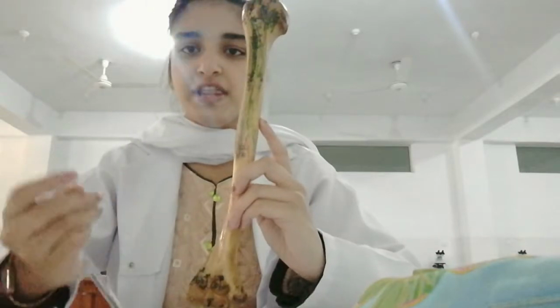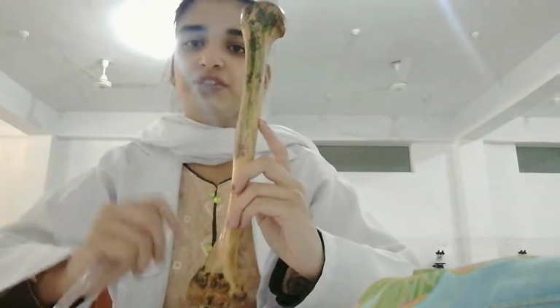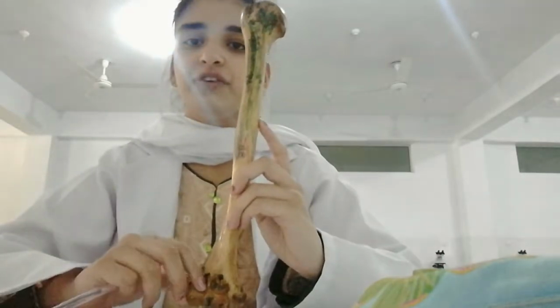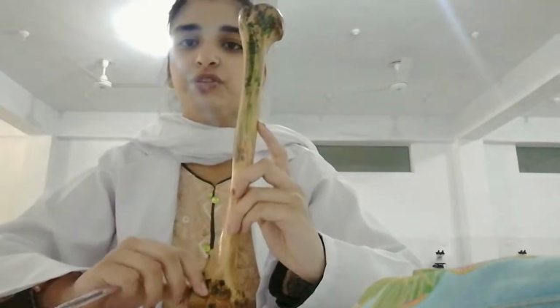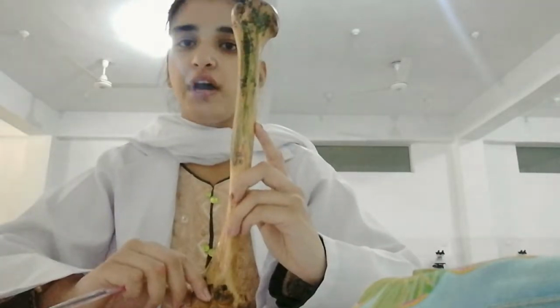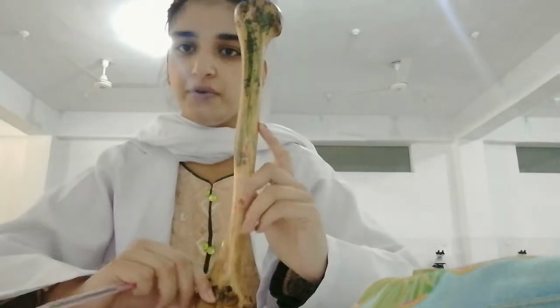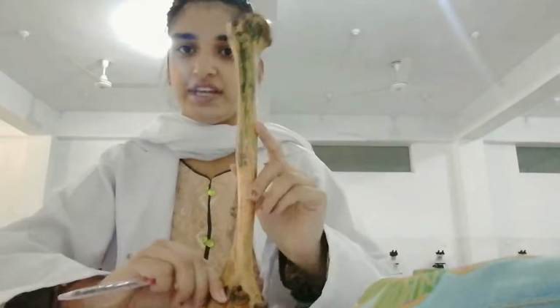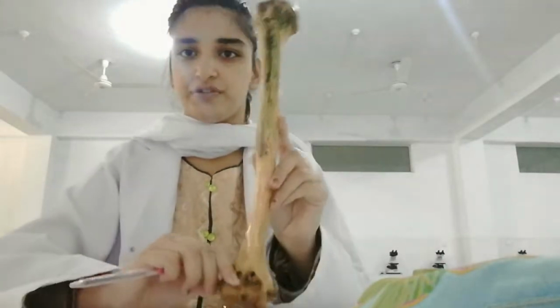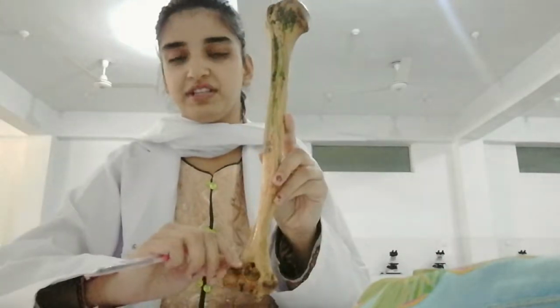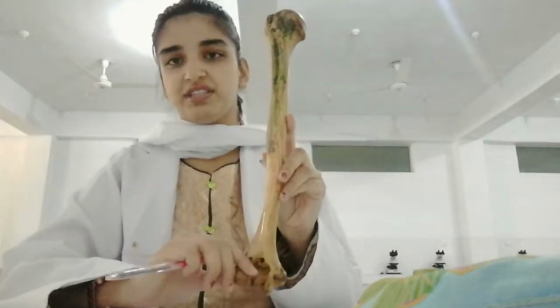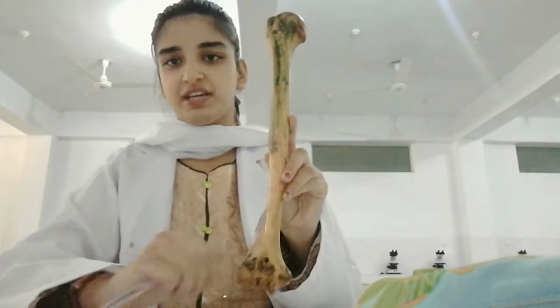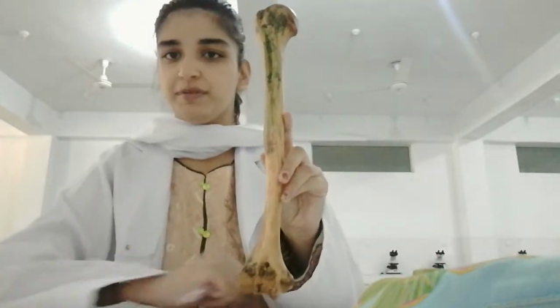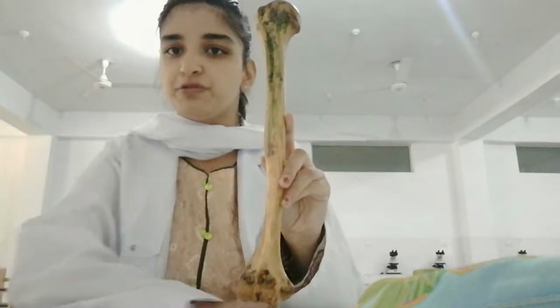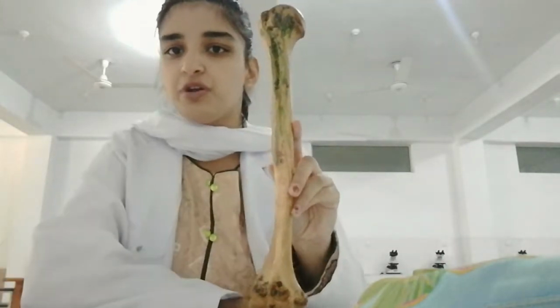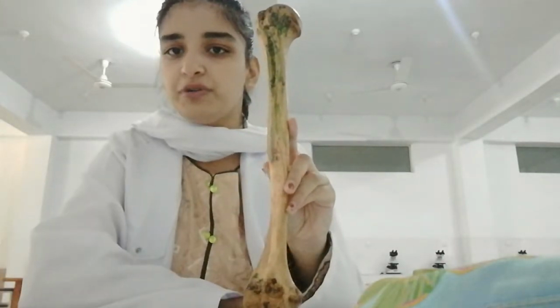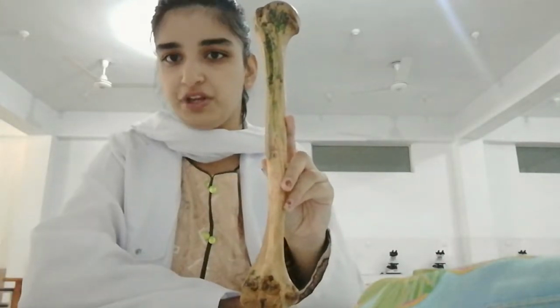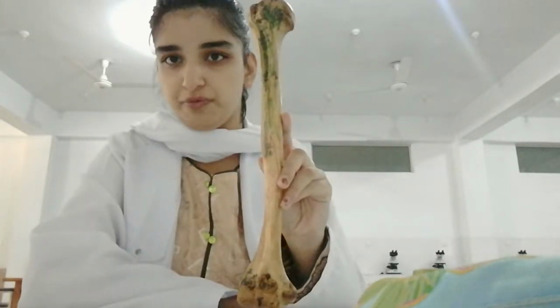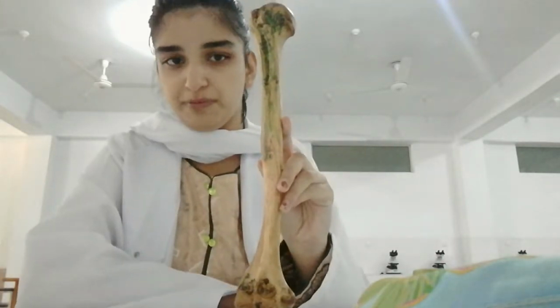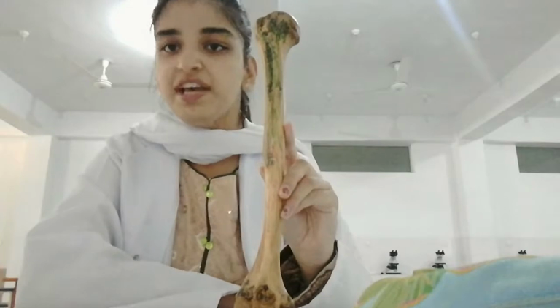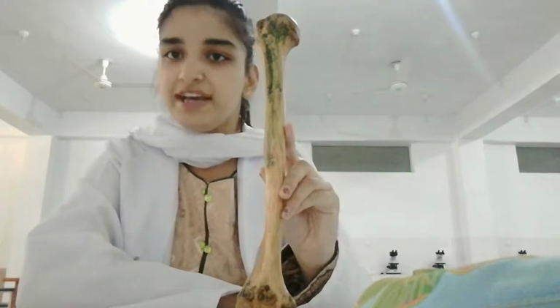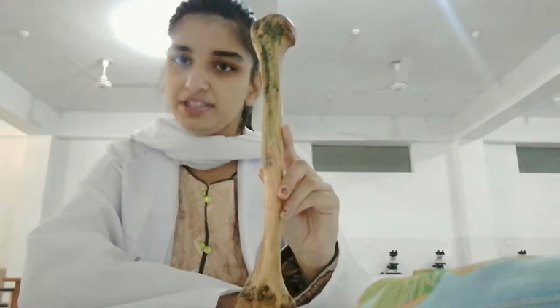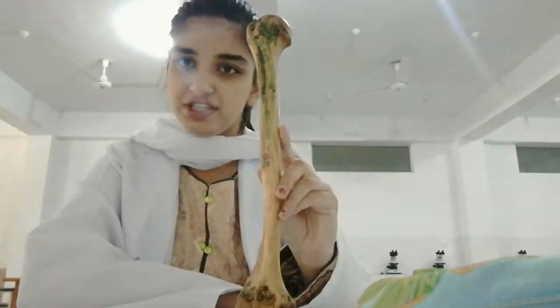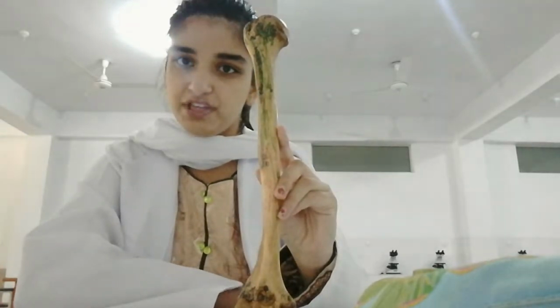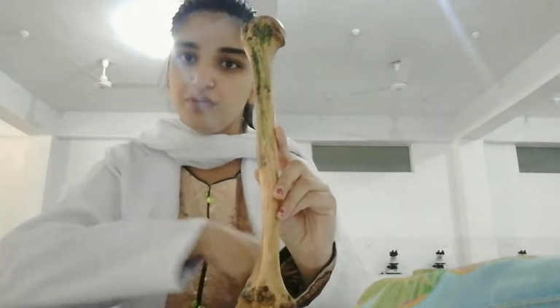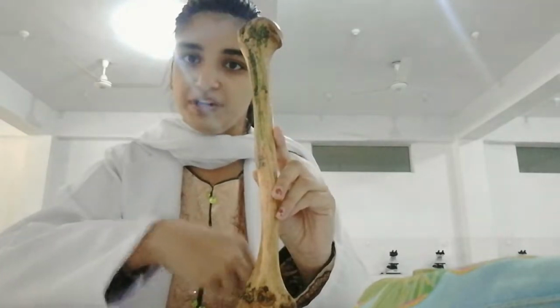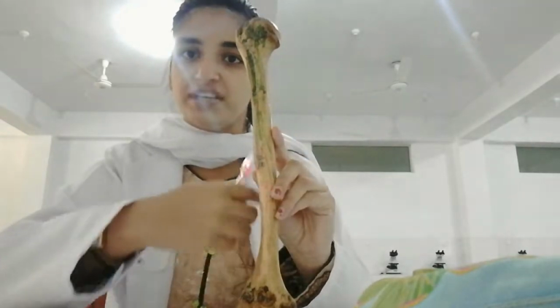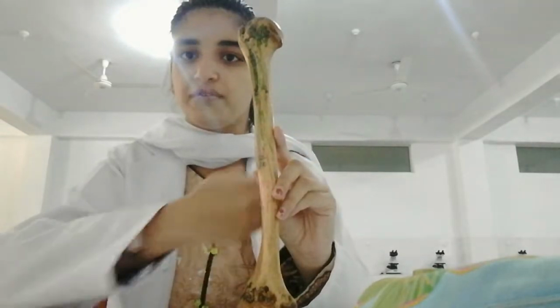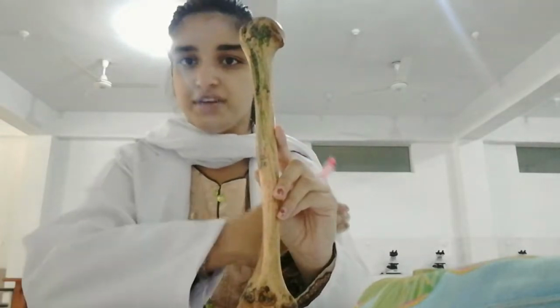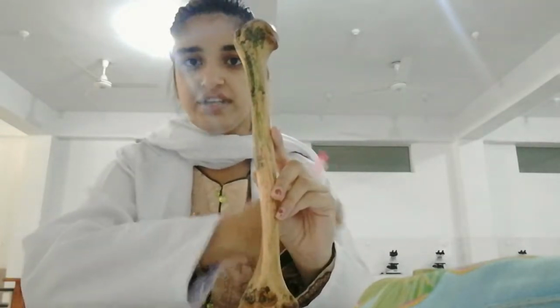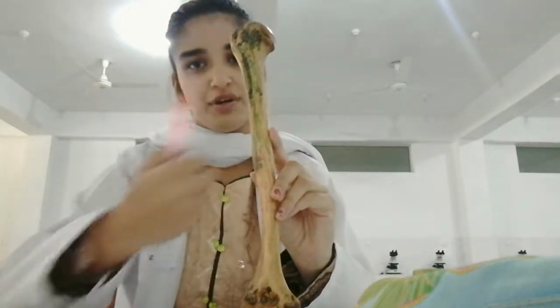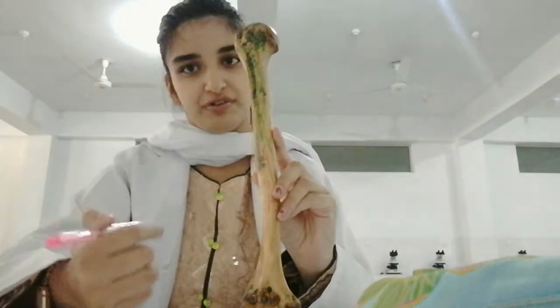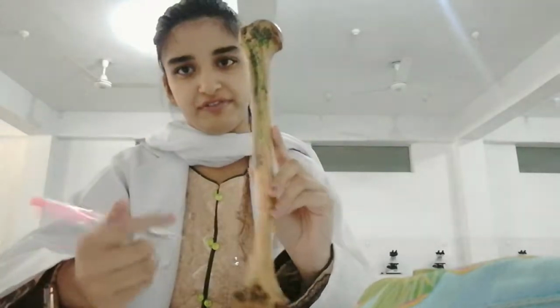First of all, you should know how to hold it anatomically. This is the anatomical position of holding a humerus bone. Now, side determination — whether it is of the right side or whether it is of the left side.